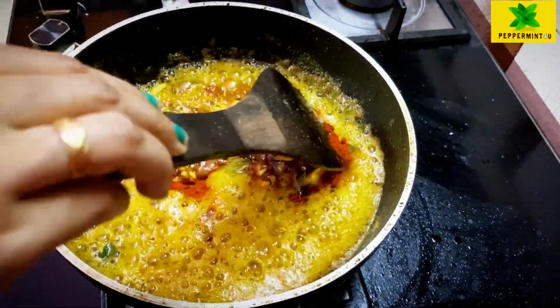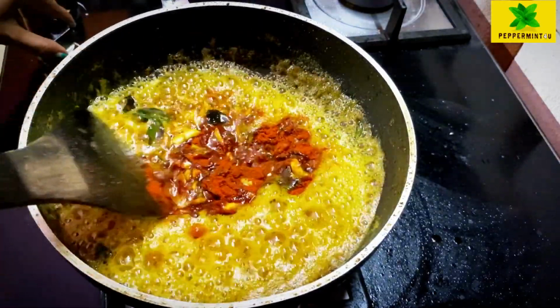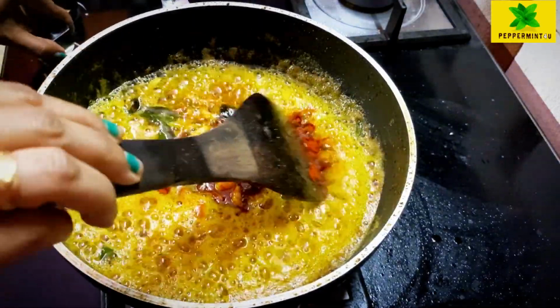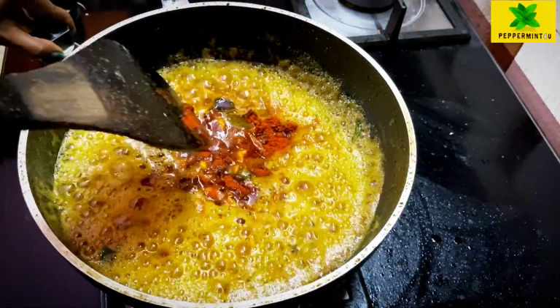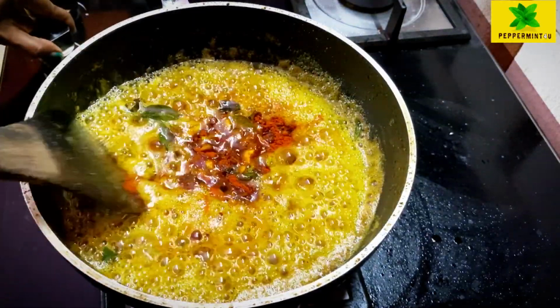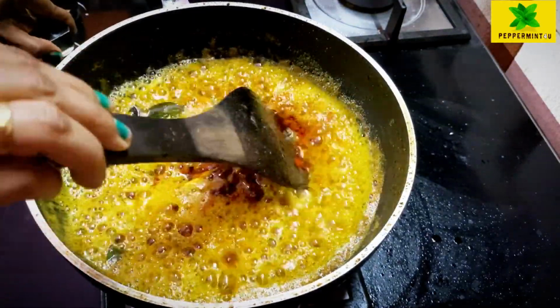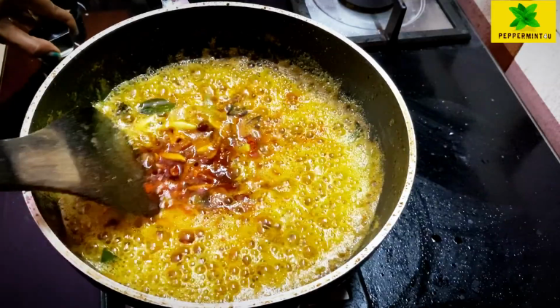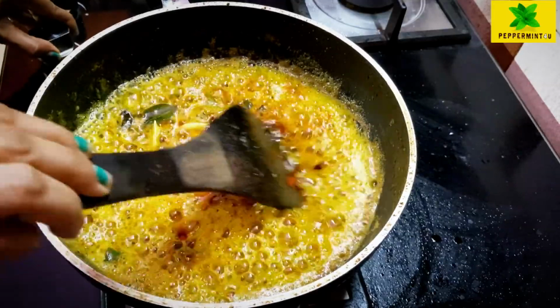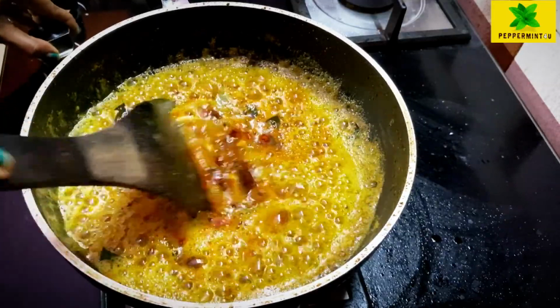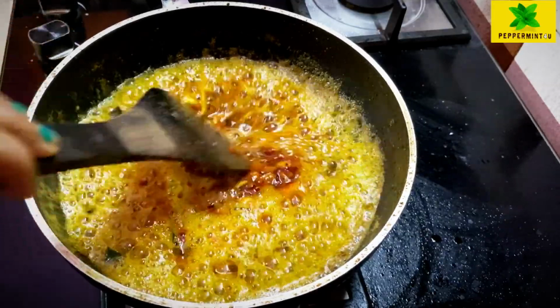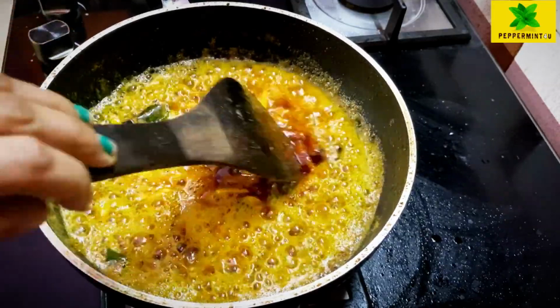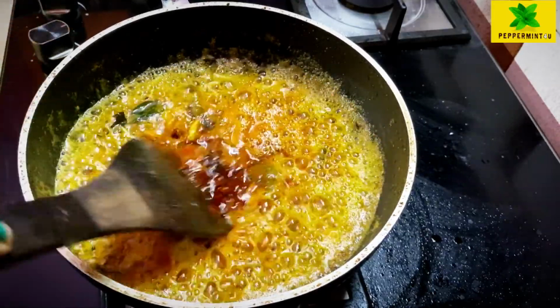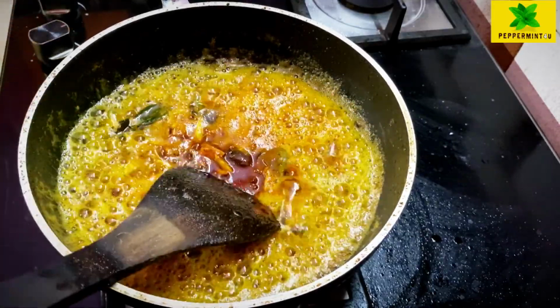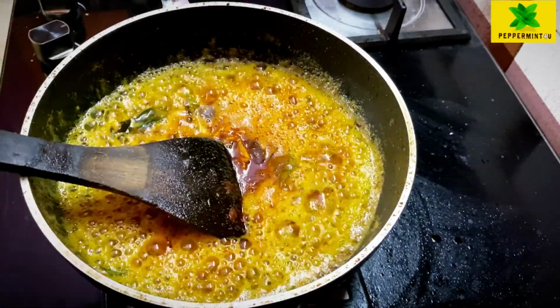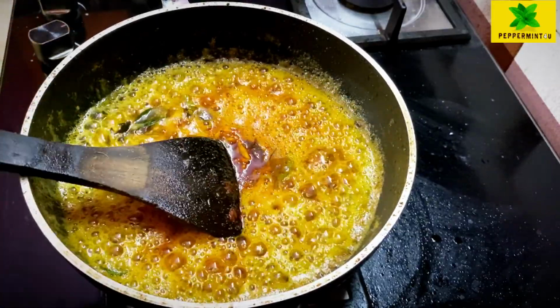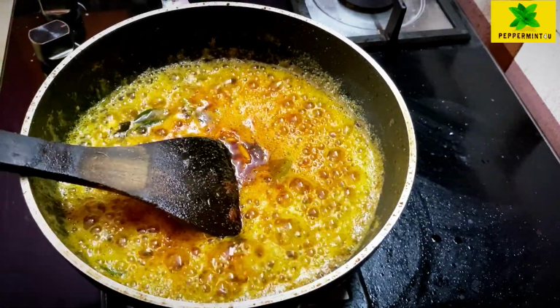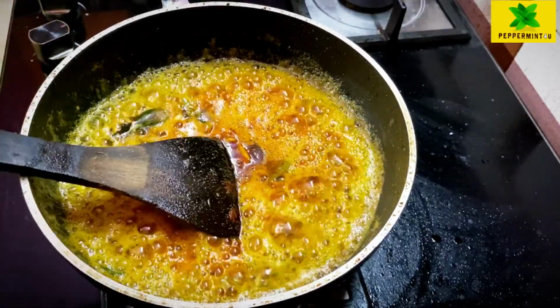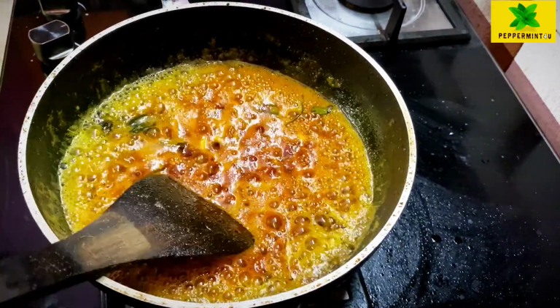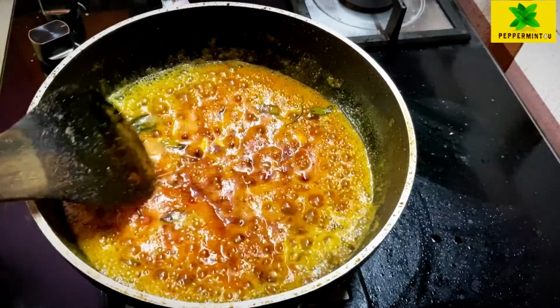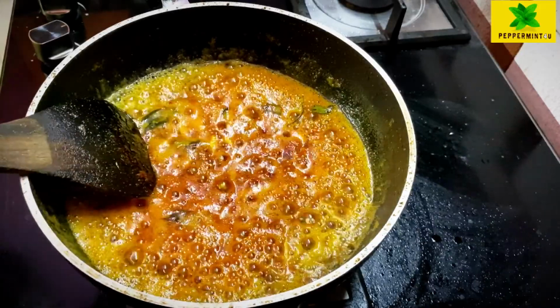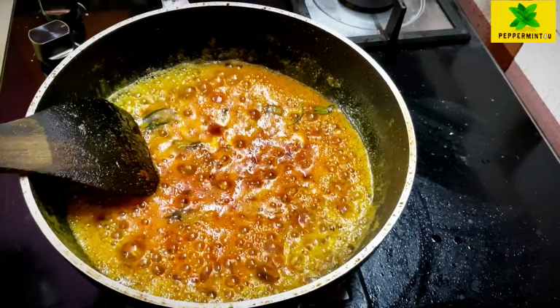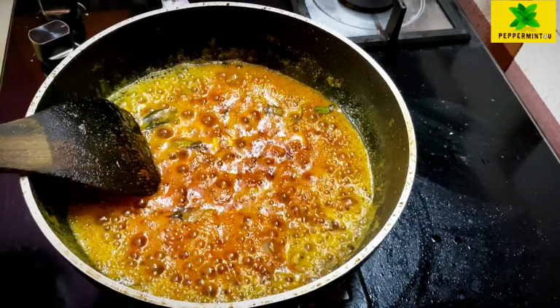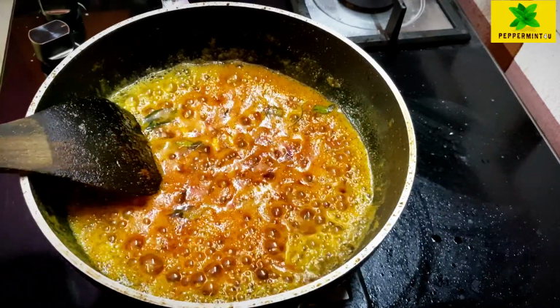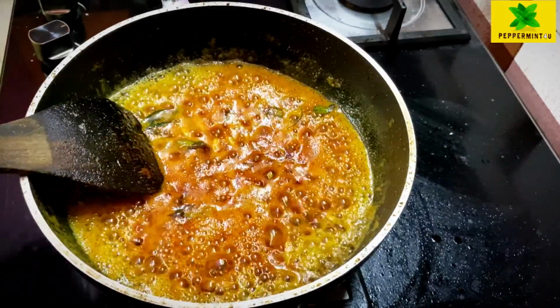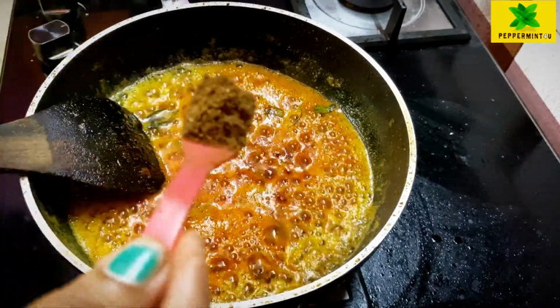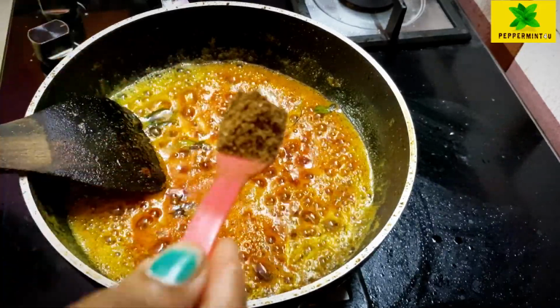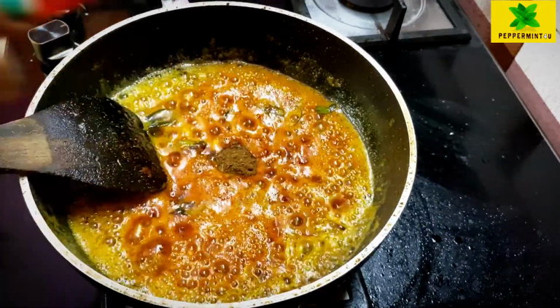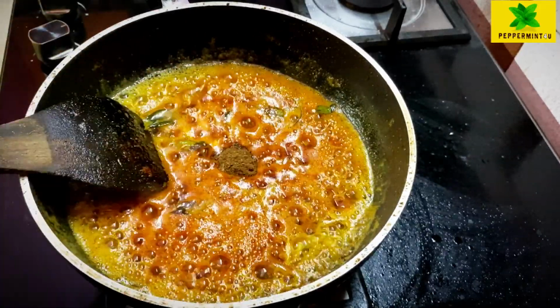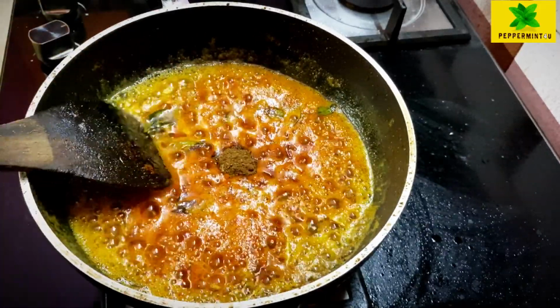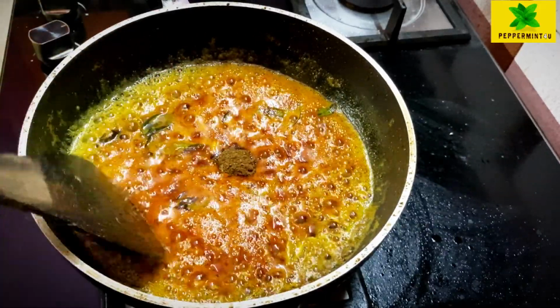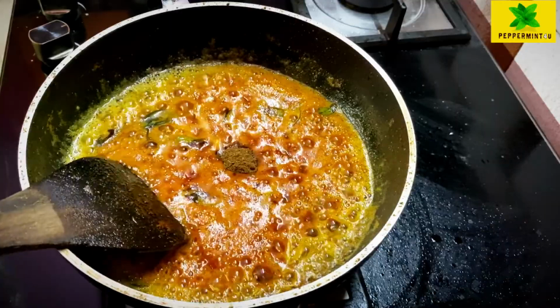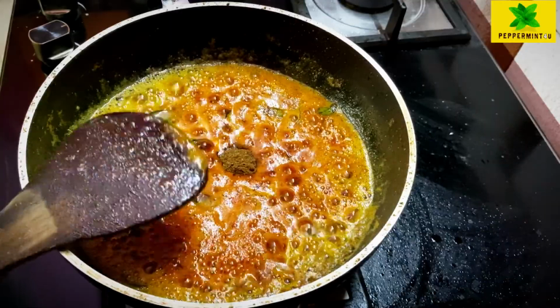I will mix in the chili powder — 3 tbsp, then 2 tbsp.